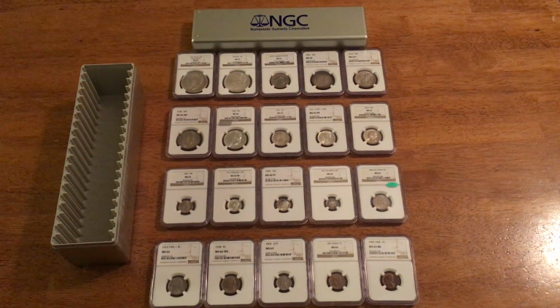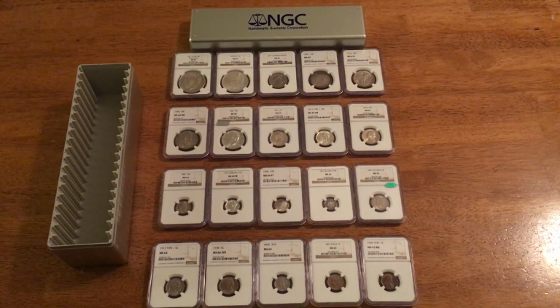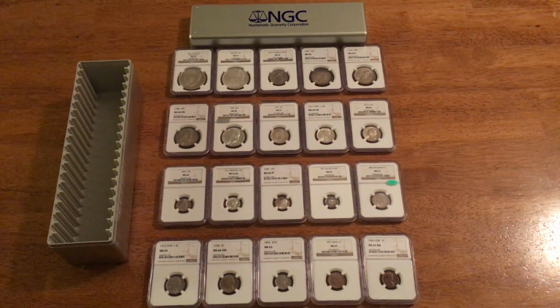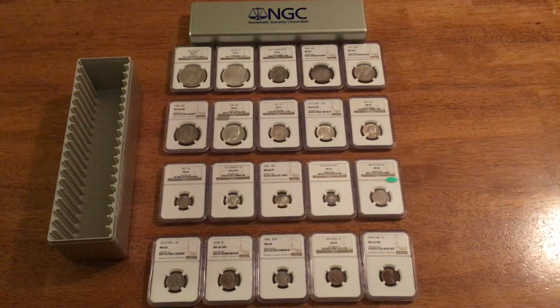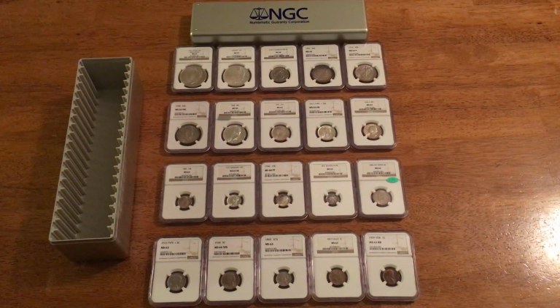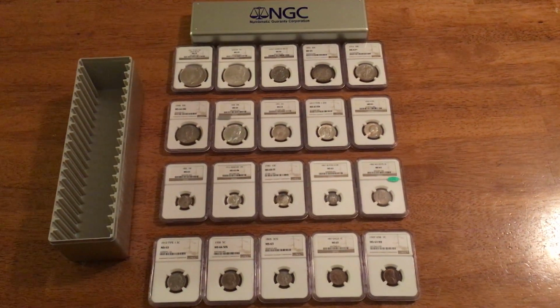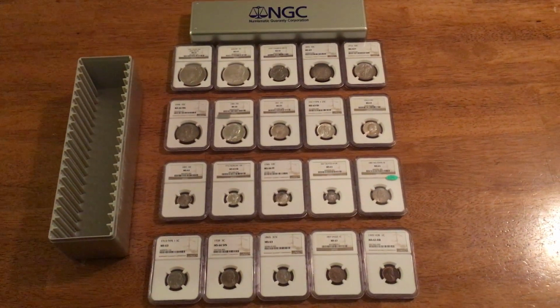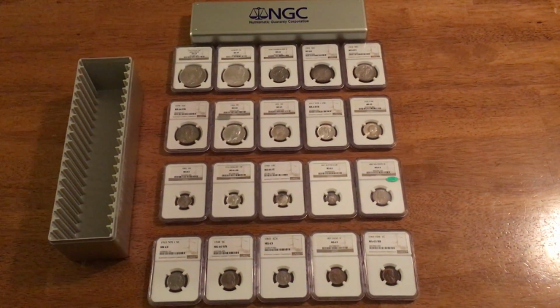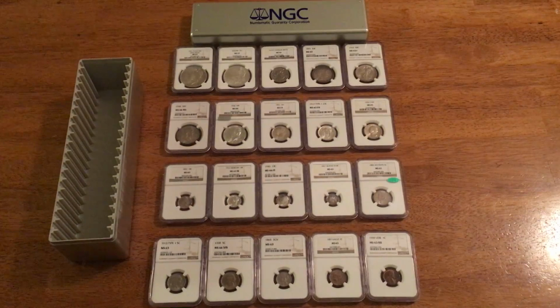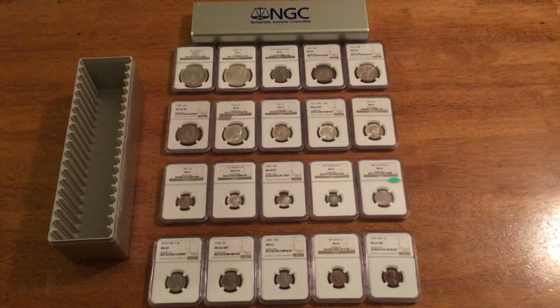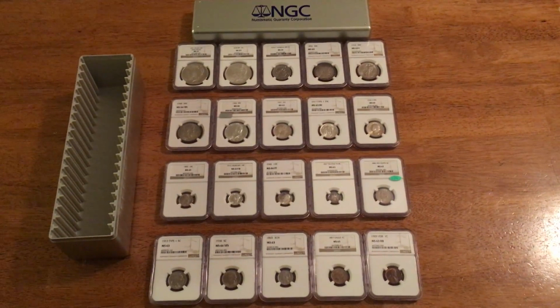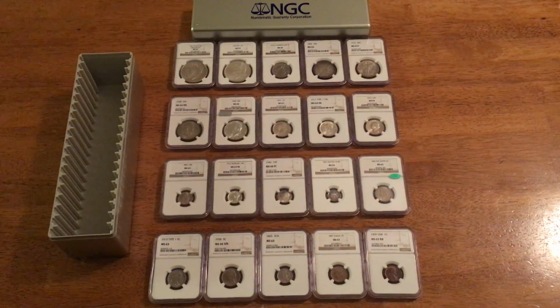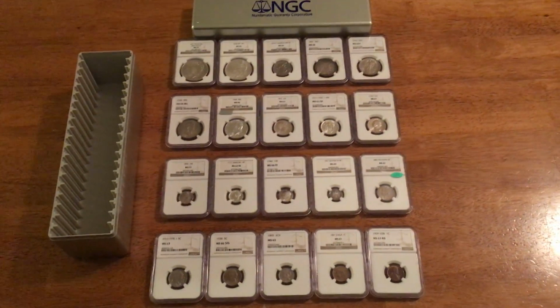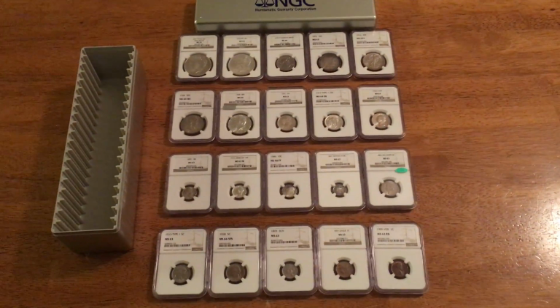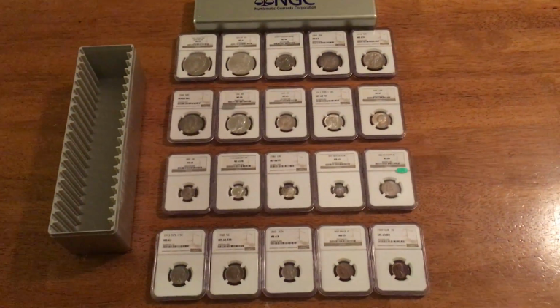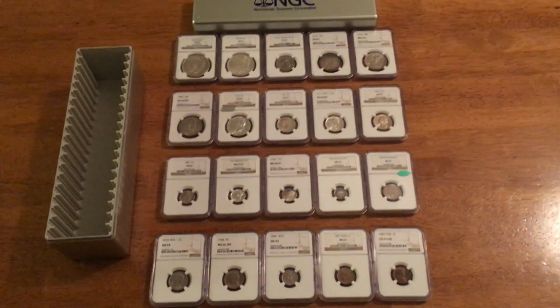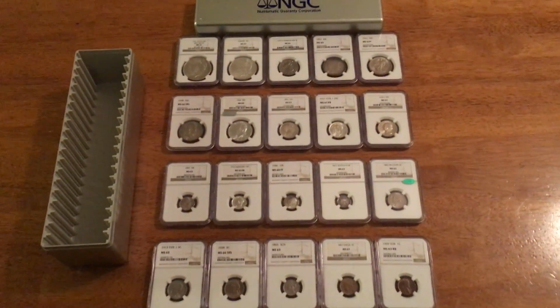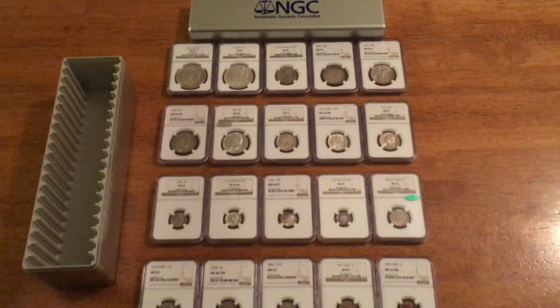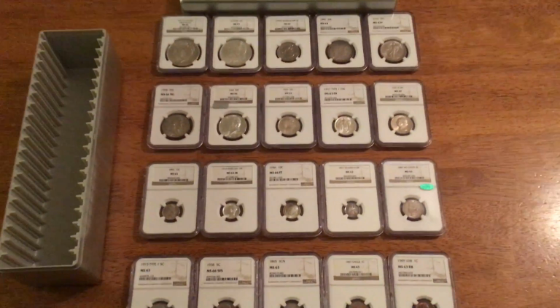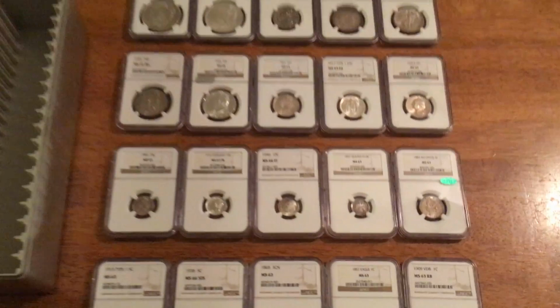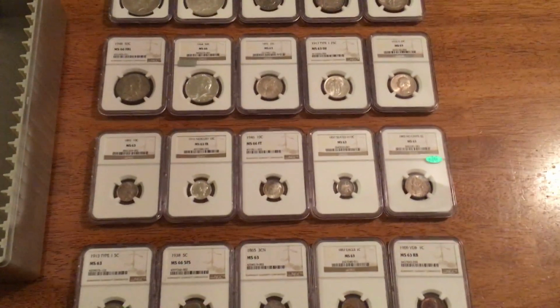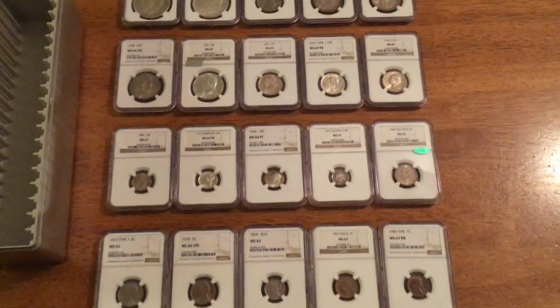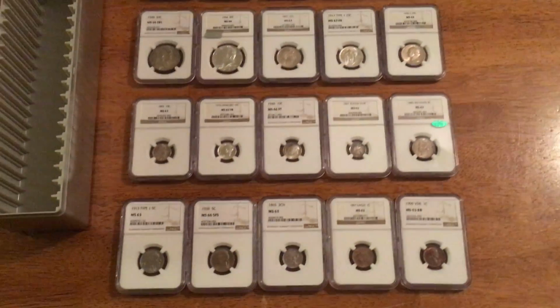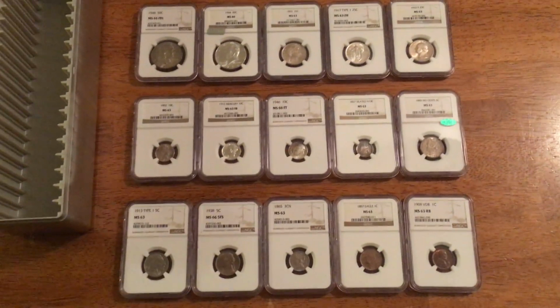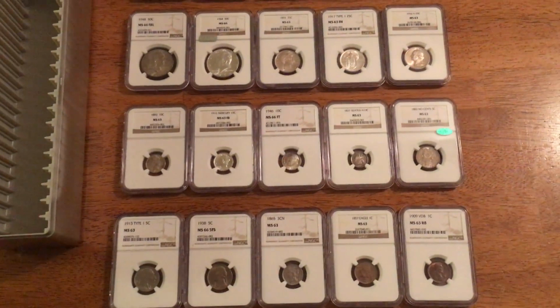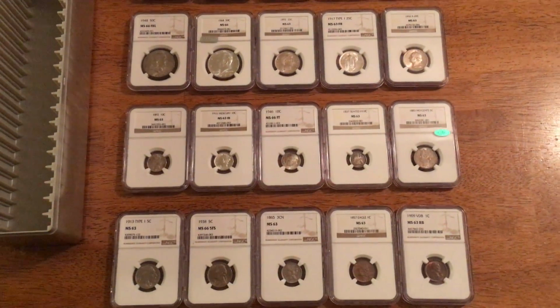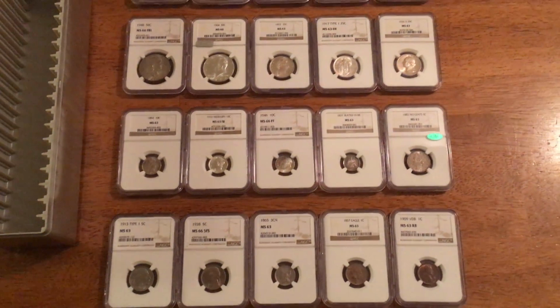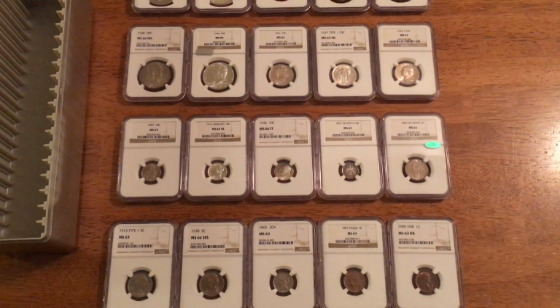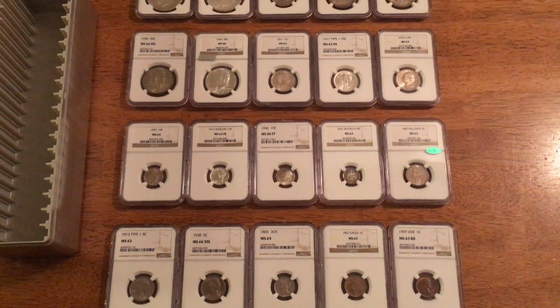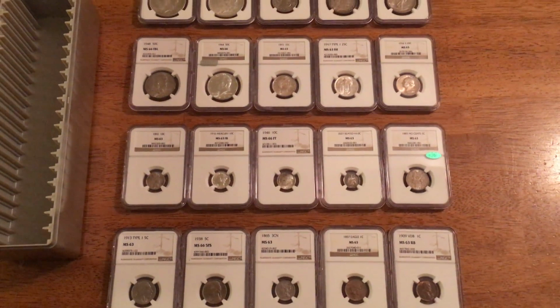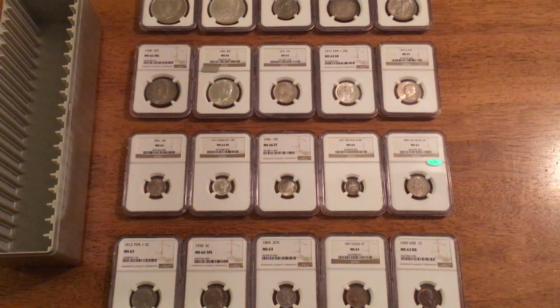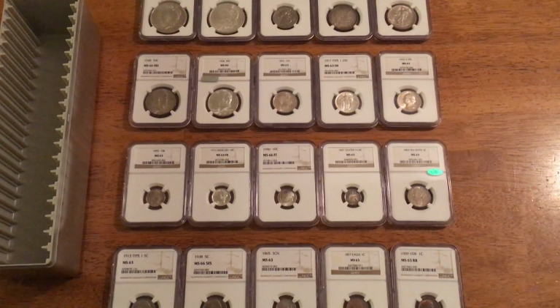Hey YouTube, CoinScavenger here again. I thought I would just do a quick update on my US typeset. If you remember from my previous video, I'm putting together a US typeset, trying to go for a first year on all these coins.